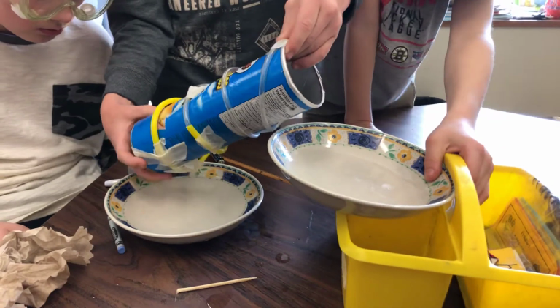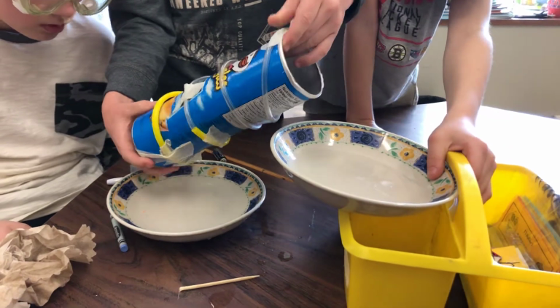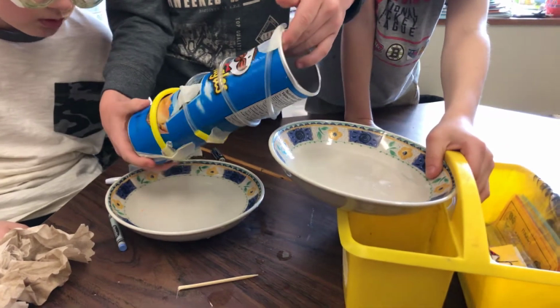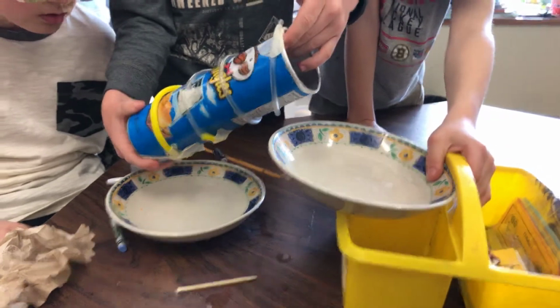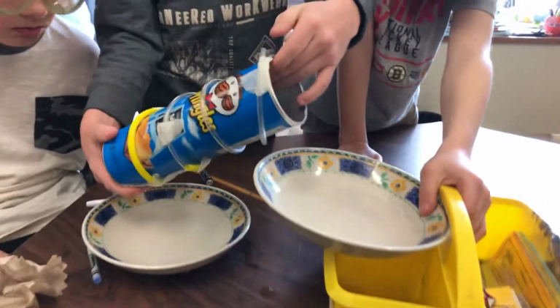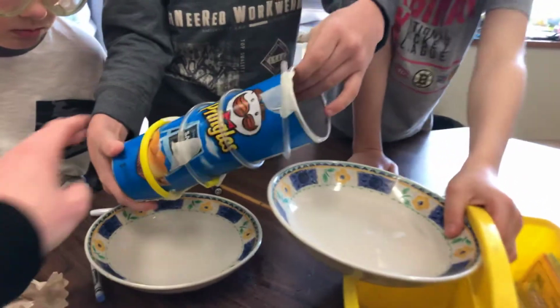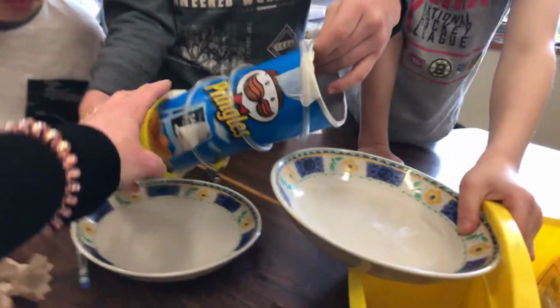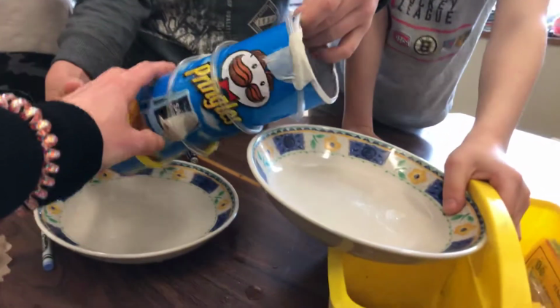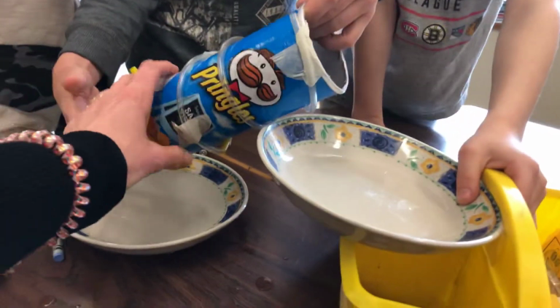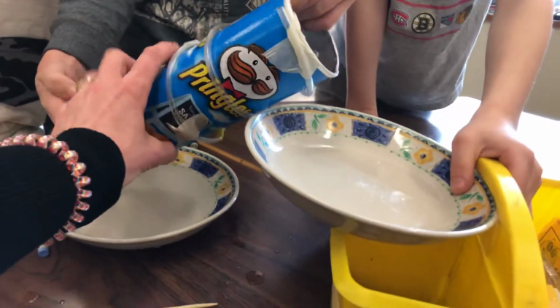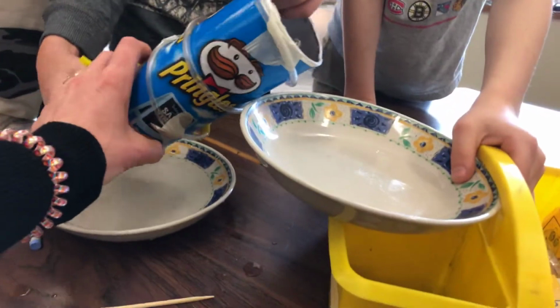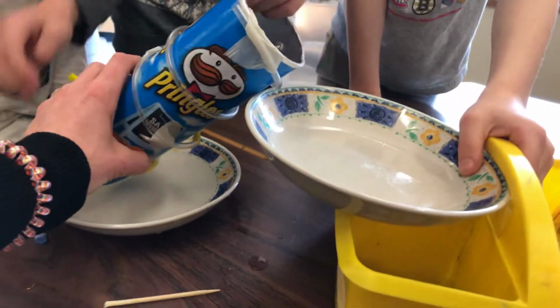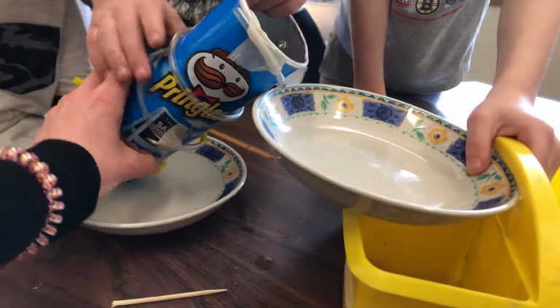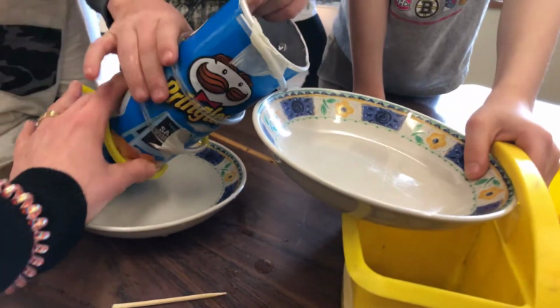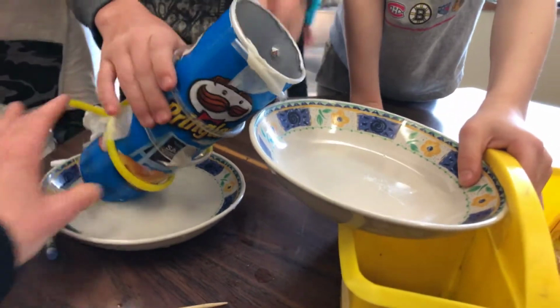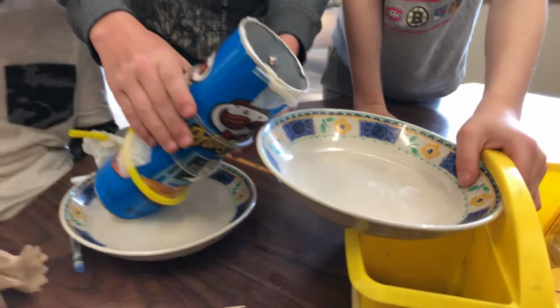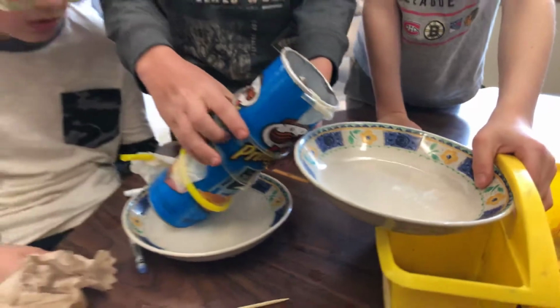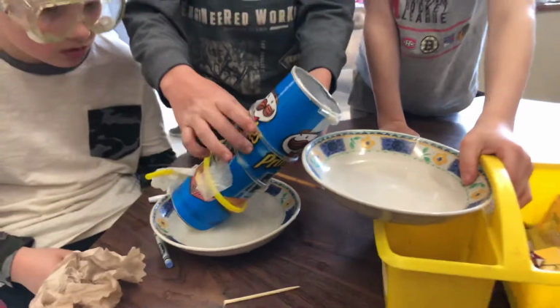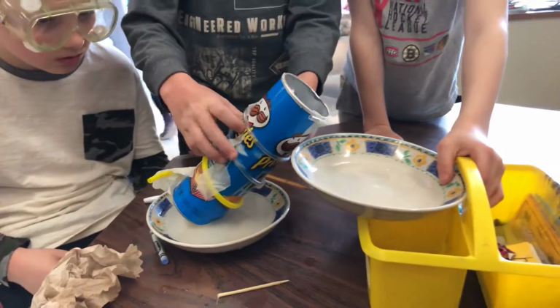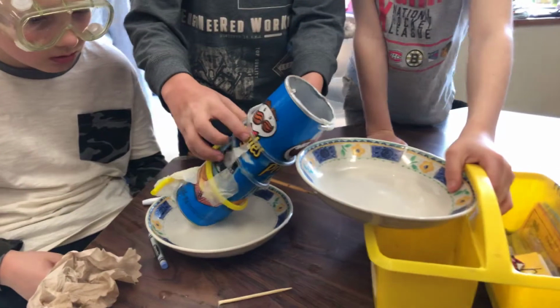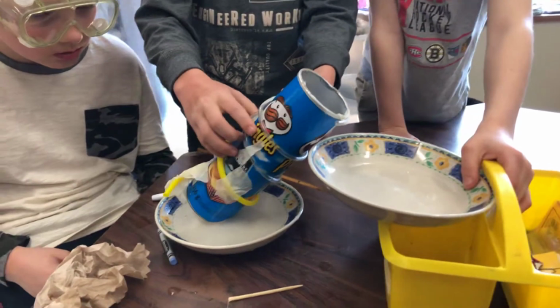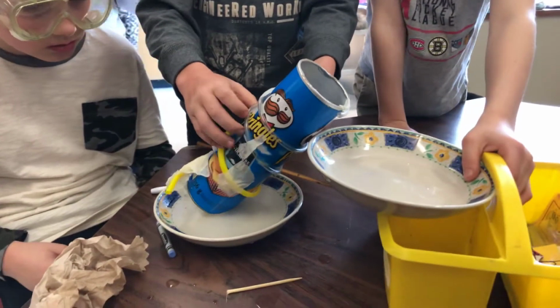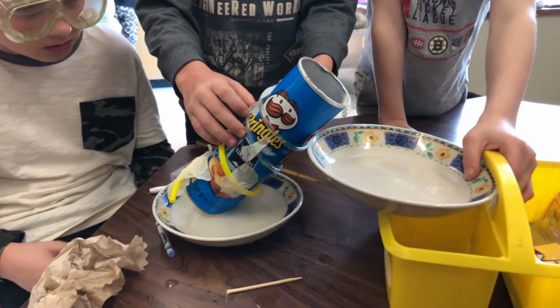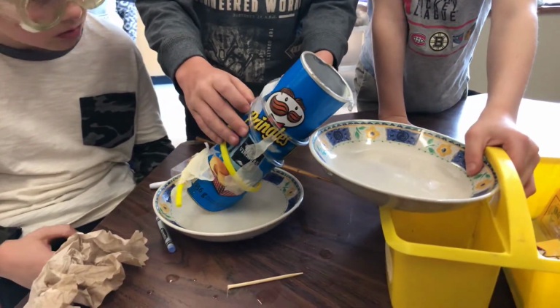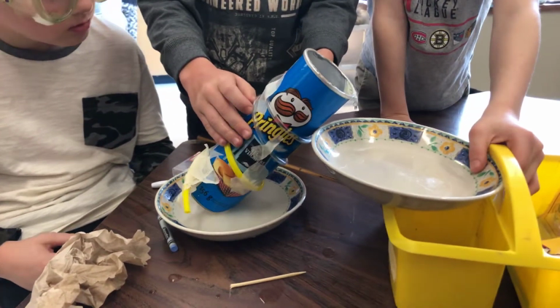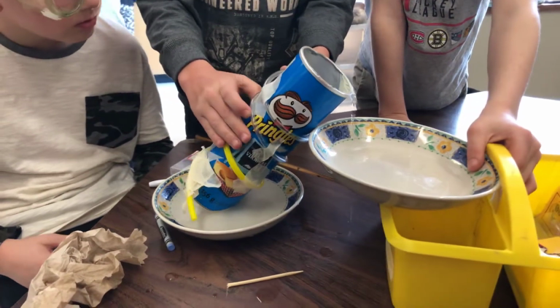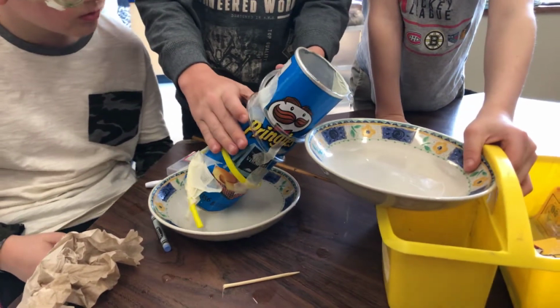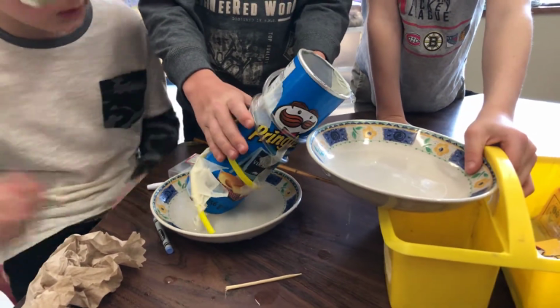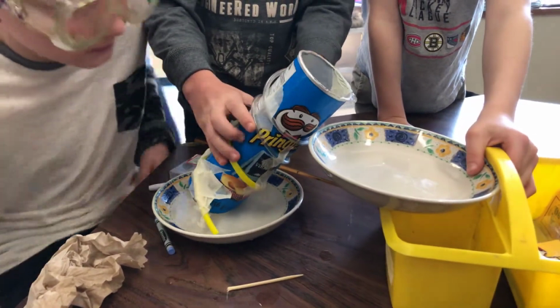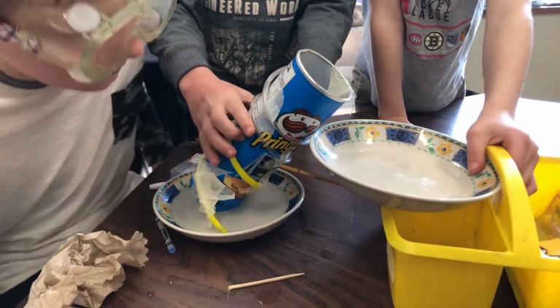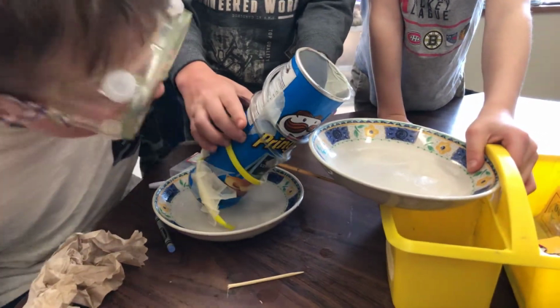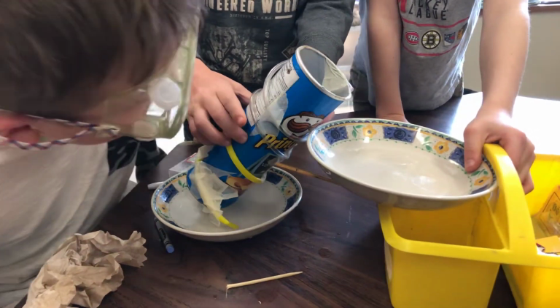Garde-le comme ça. Garde l'angle. Ah, voilà. Okay, continue.